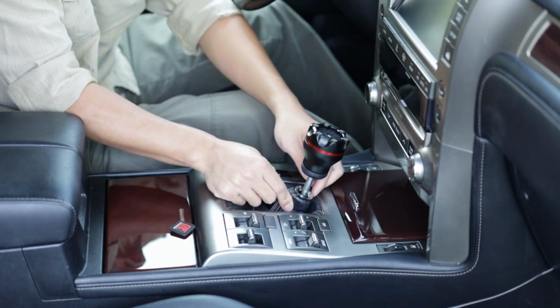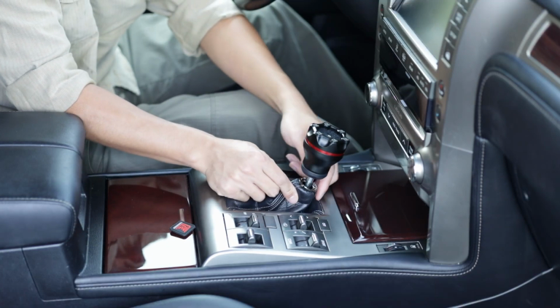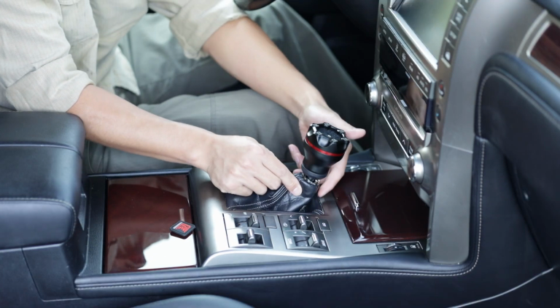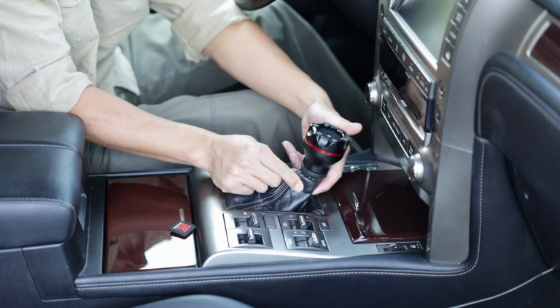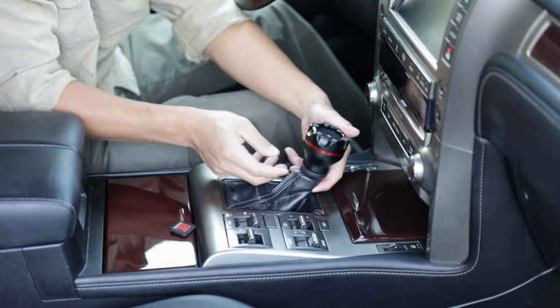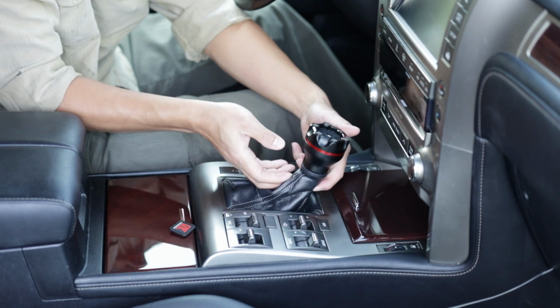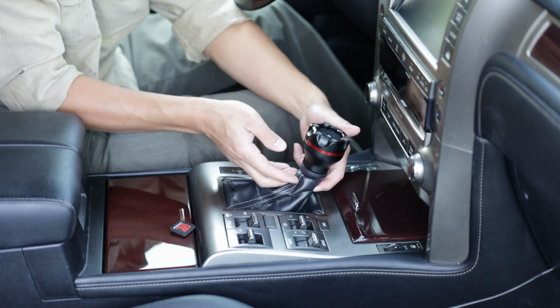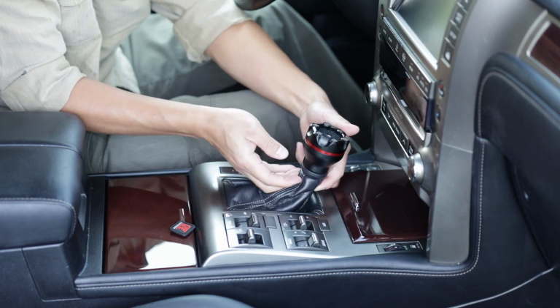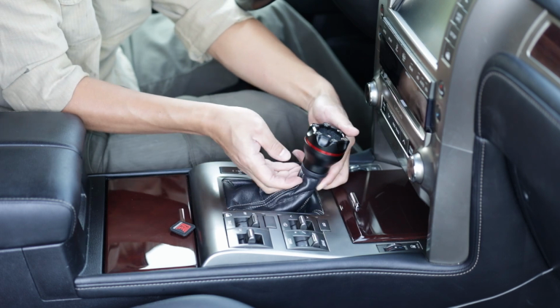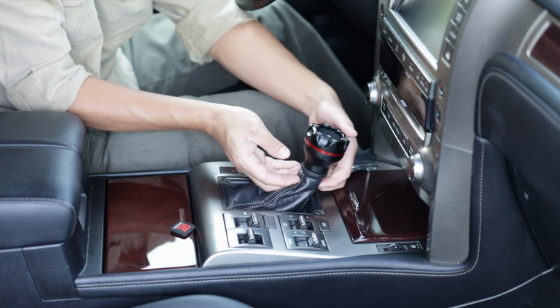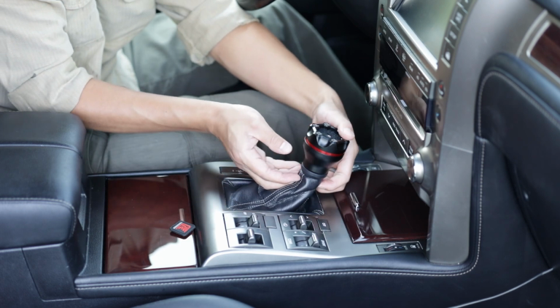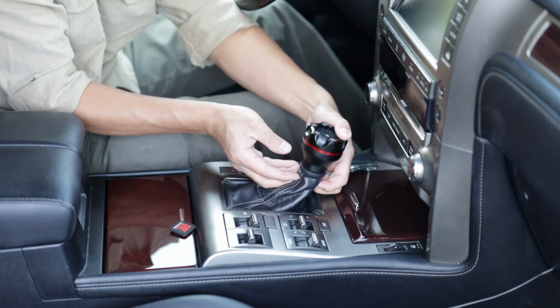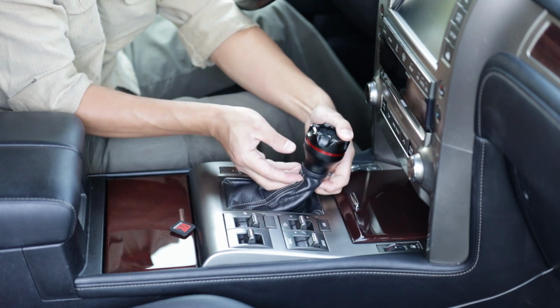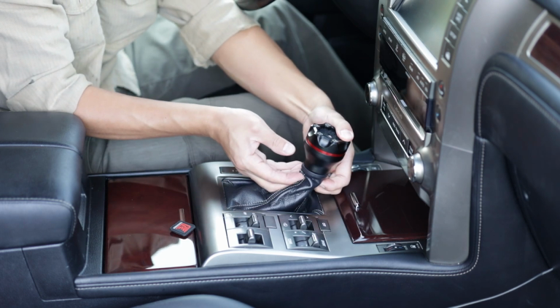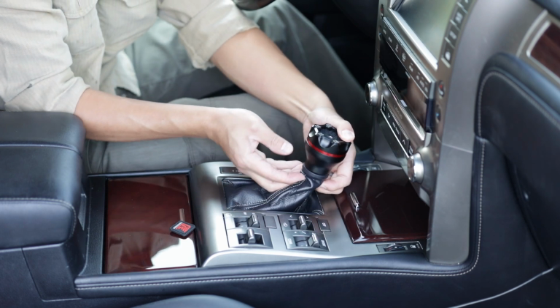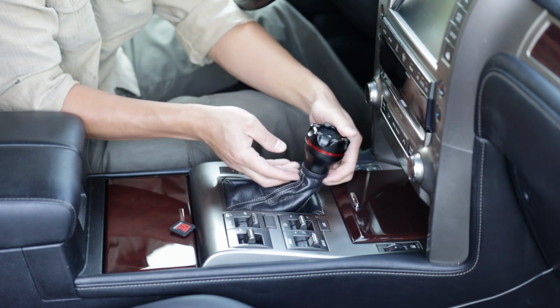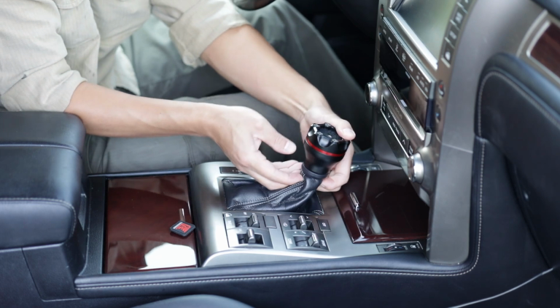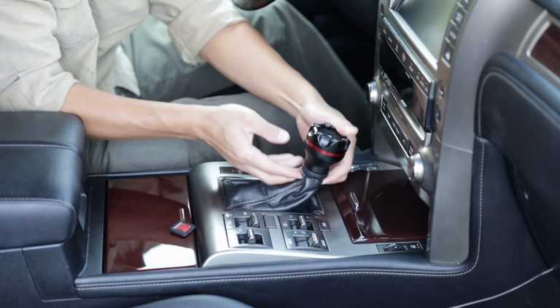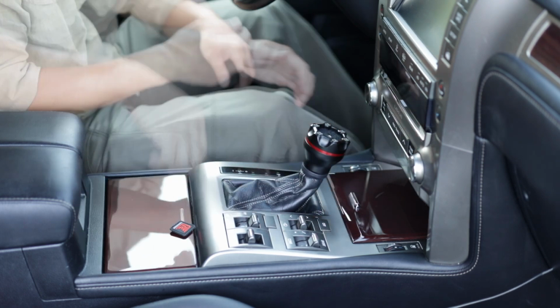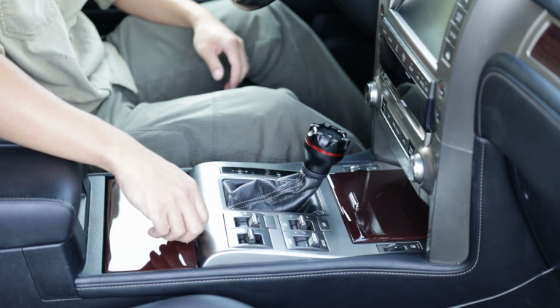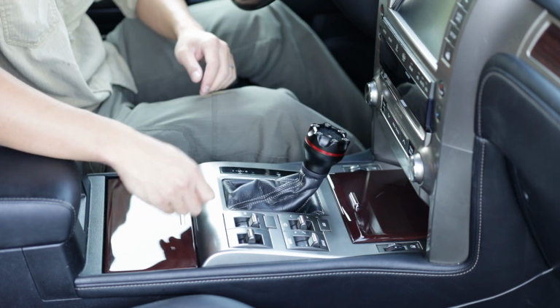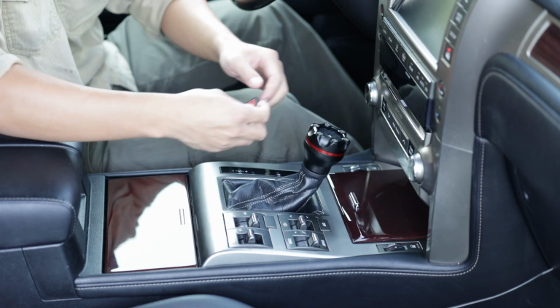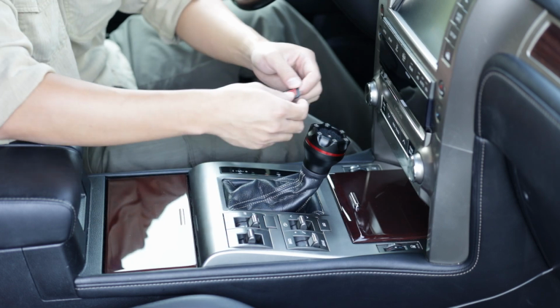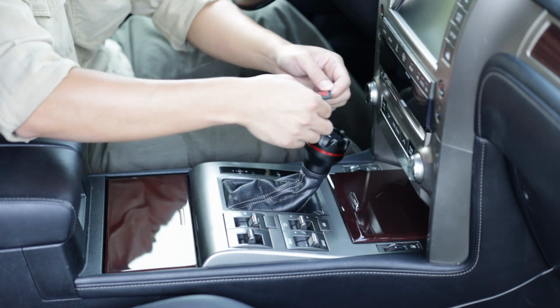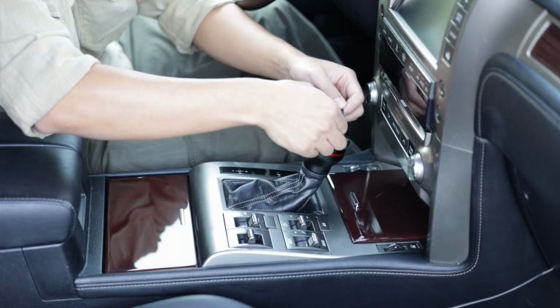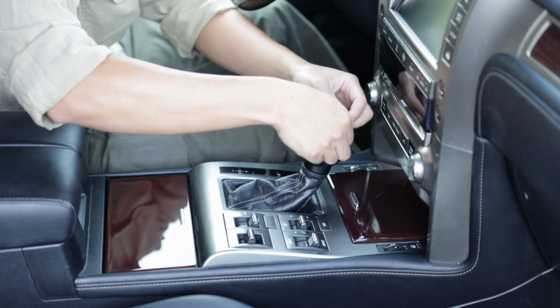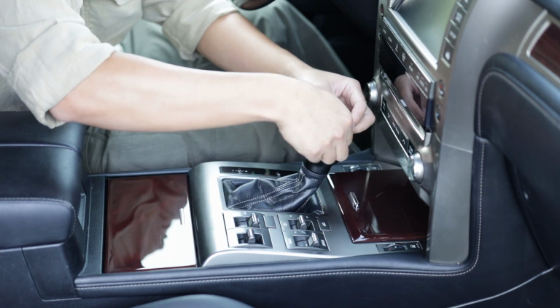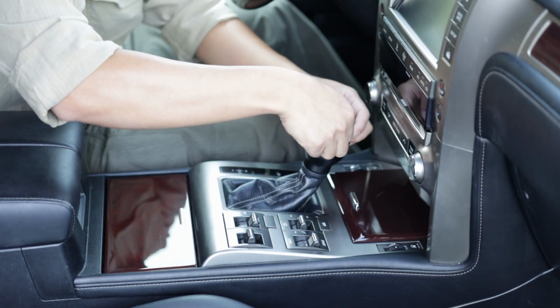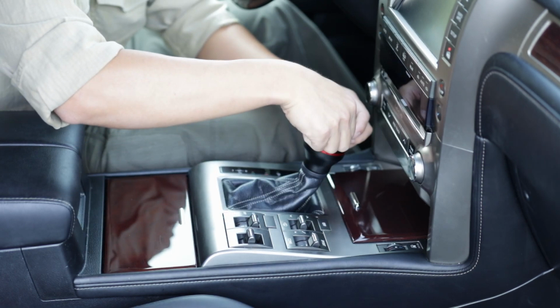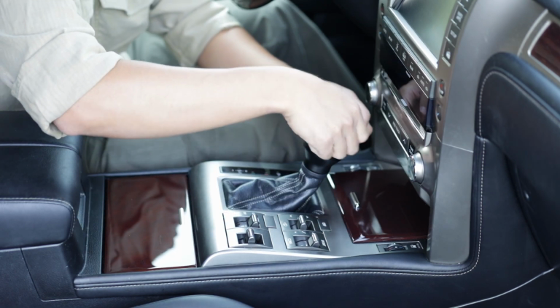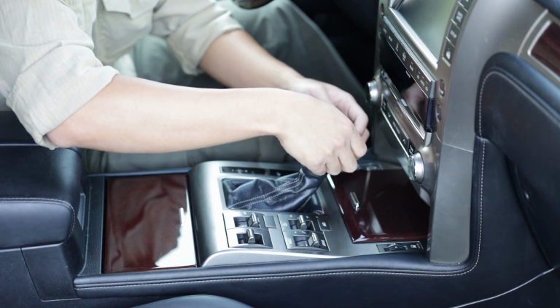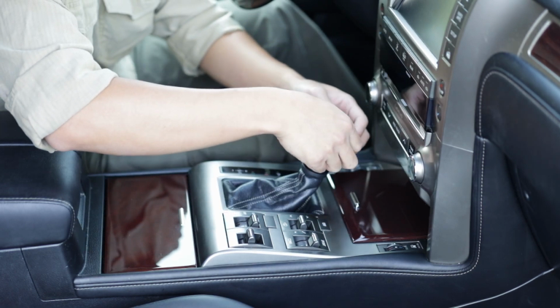Reattach the shift boot by pushing it straight up into the new clip. And at last, reapply the Velcro patch and you are all set.